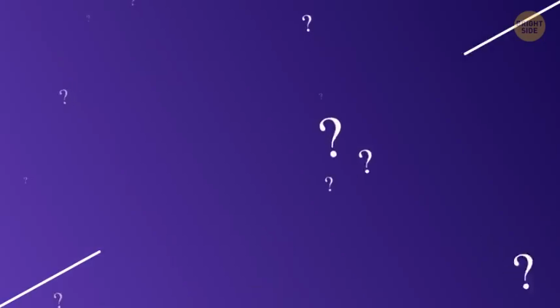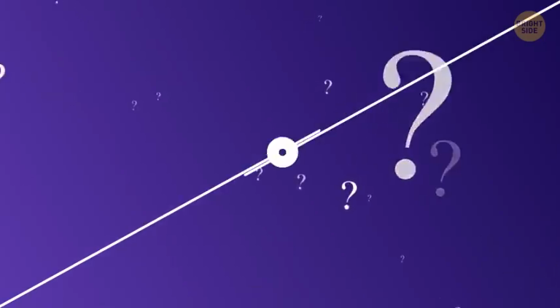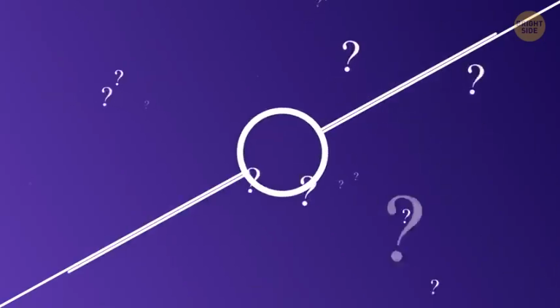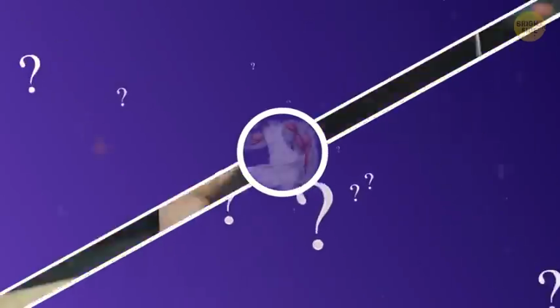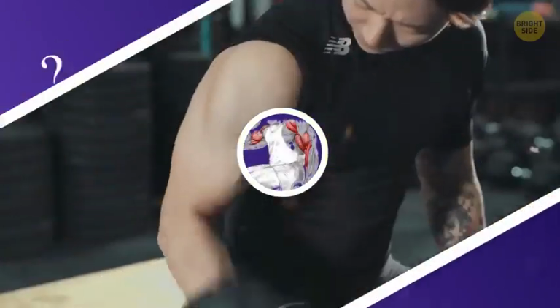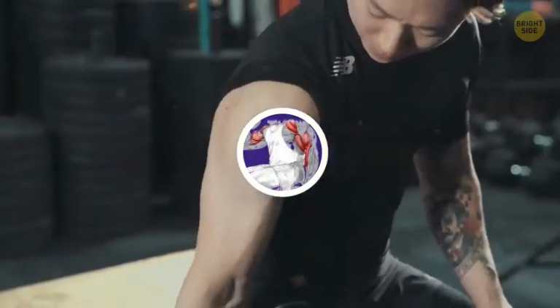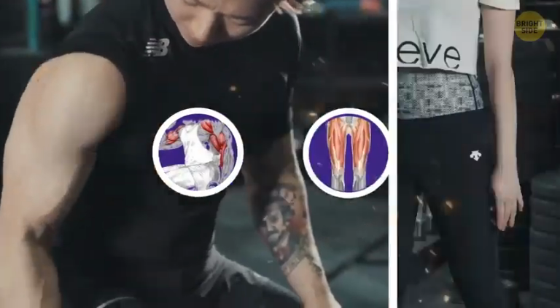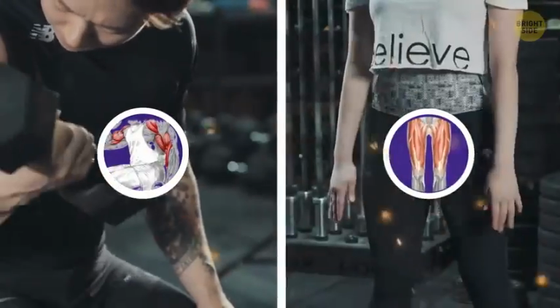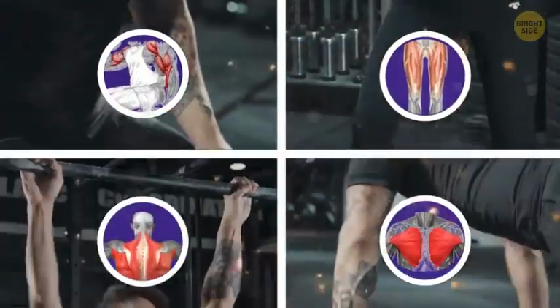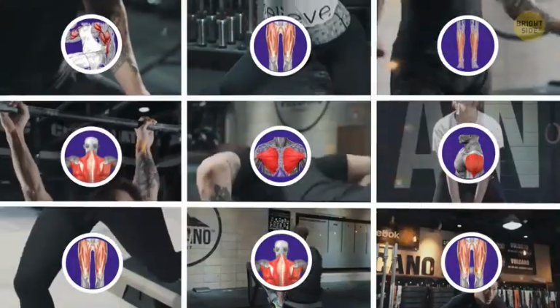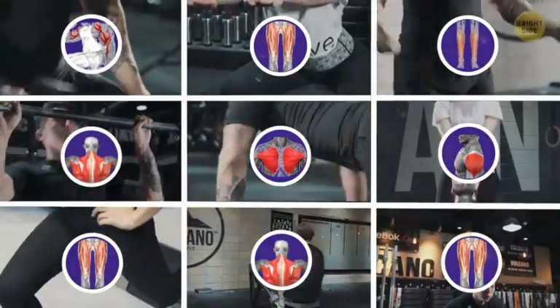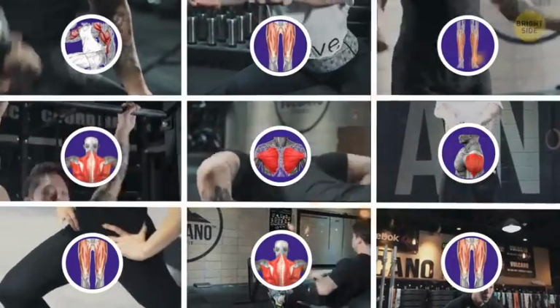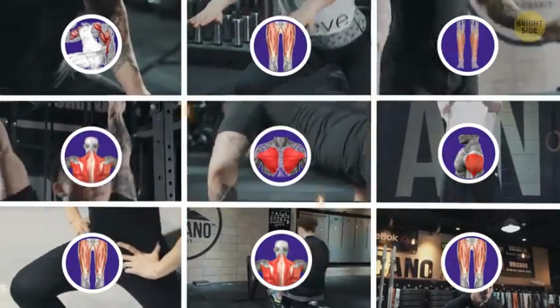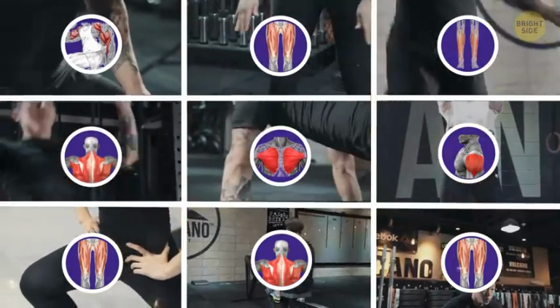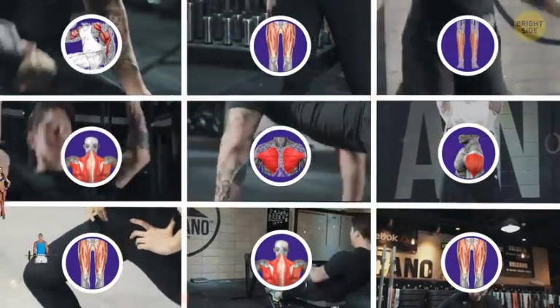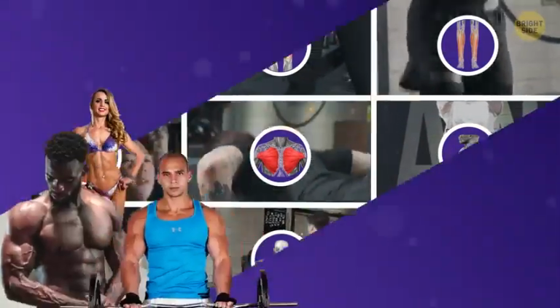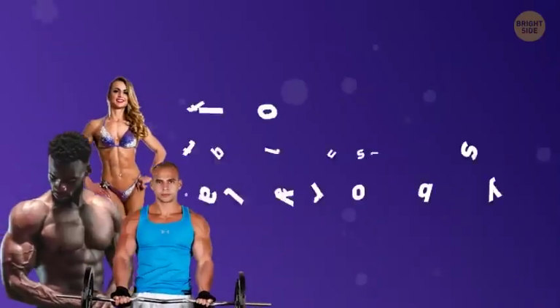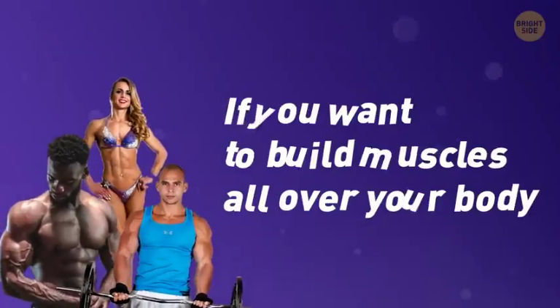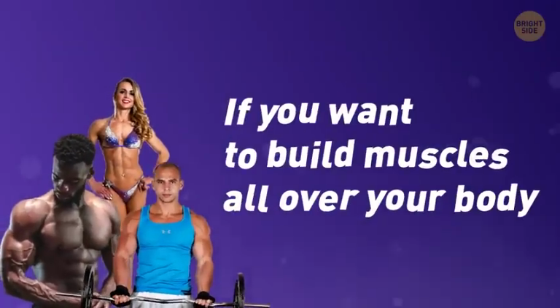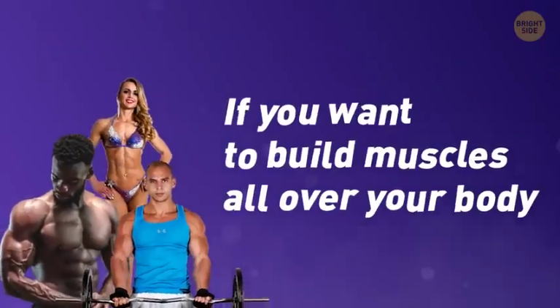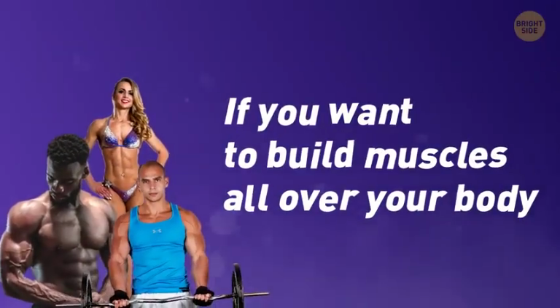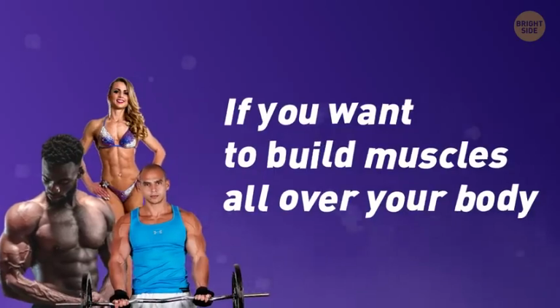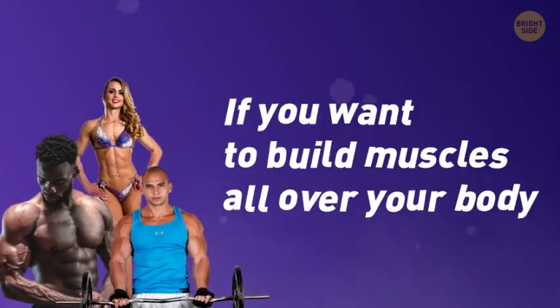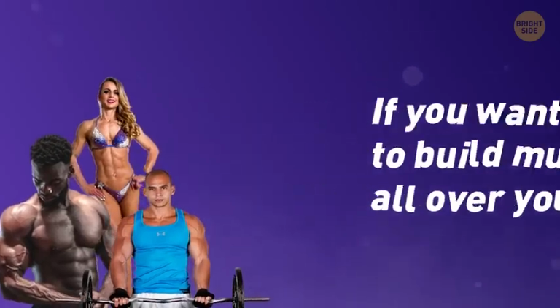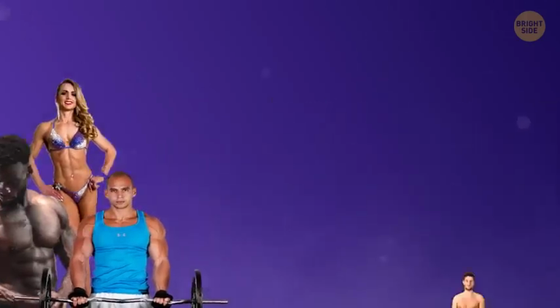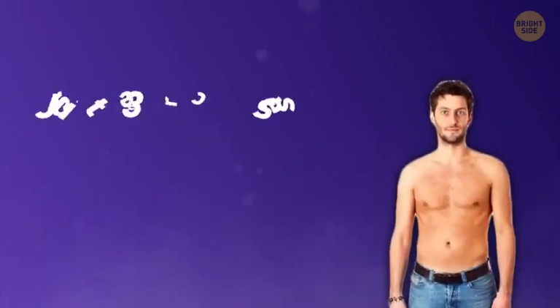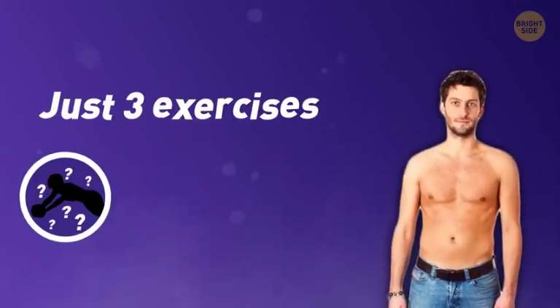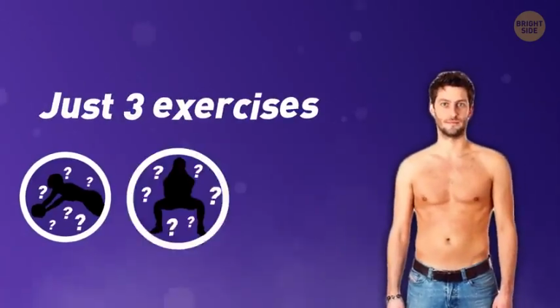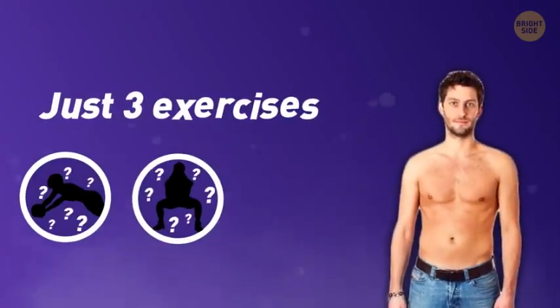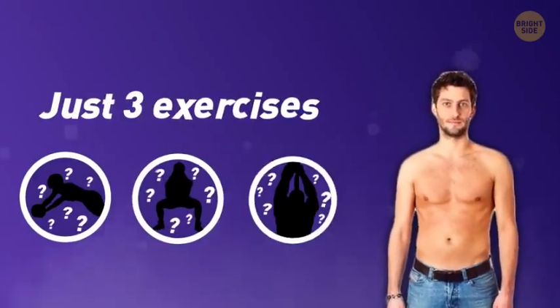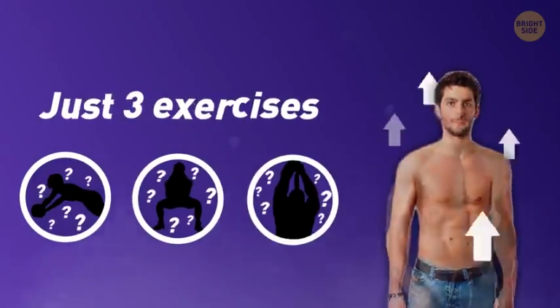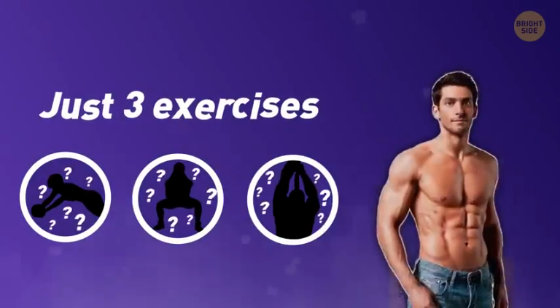Sometimes a workout can get a bit confusing with all these exercises targeting different groups of muscles. Few people know that if you want to build muscles all over your body, it's enough to know just three exercises and do them correctly.